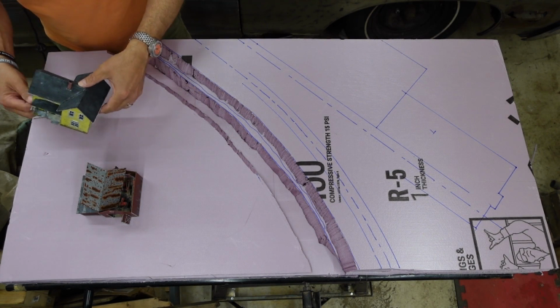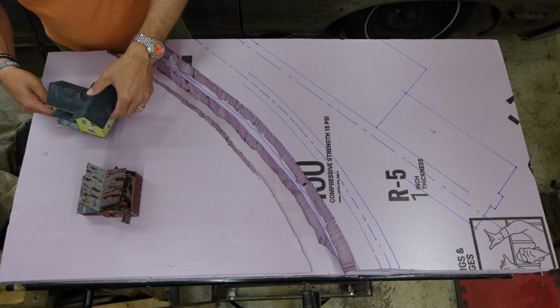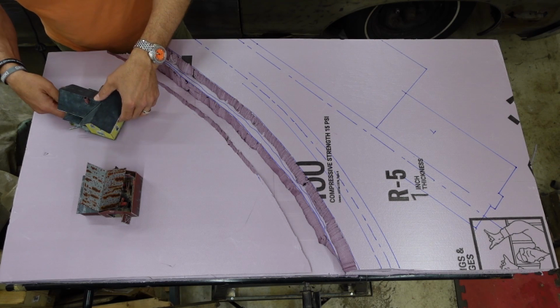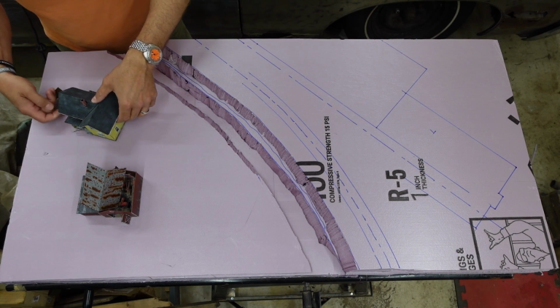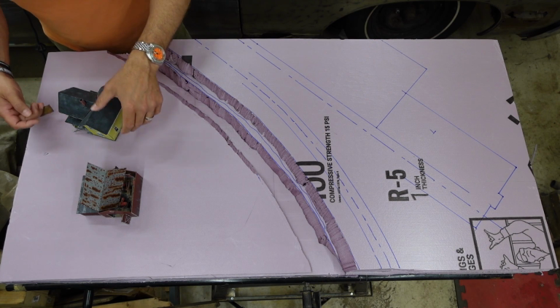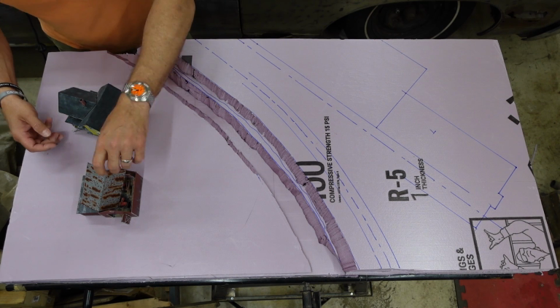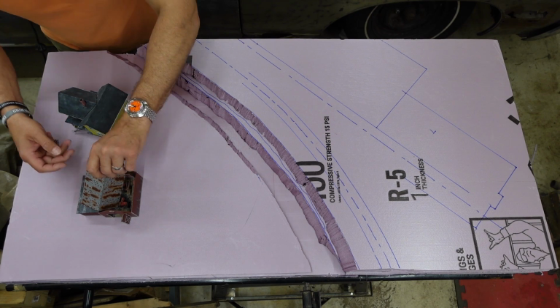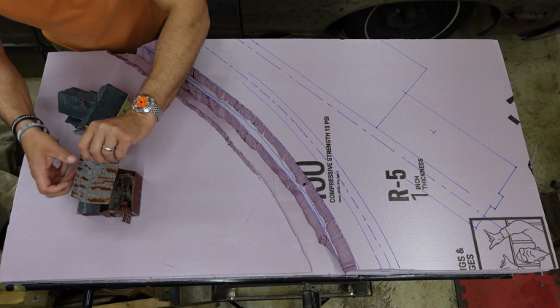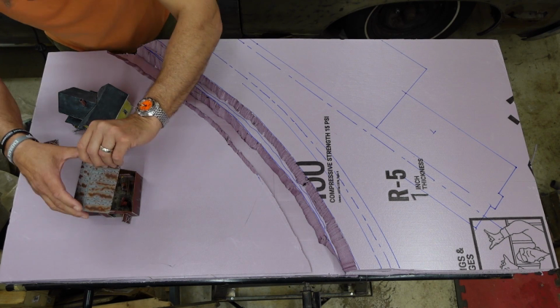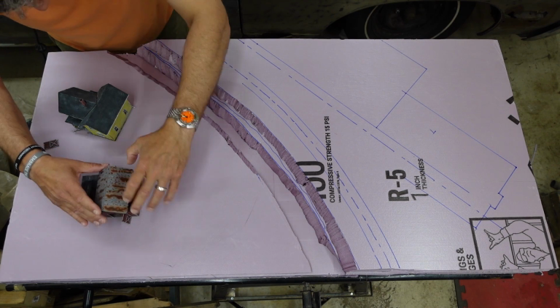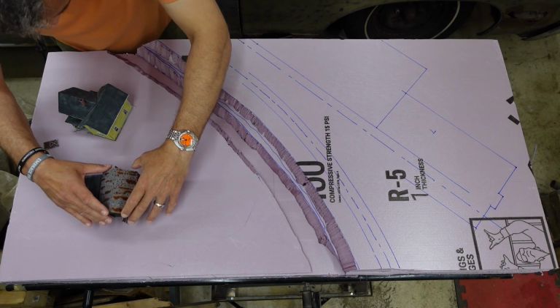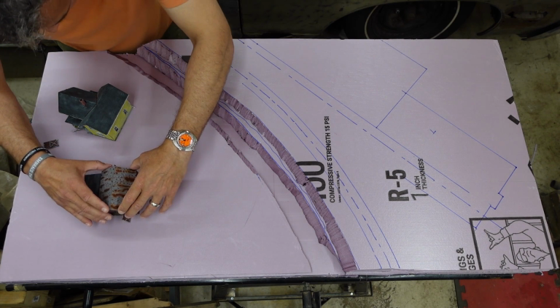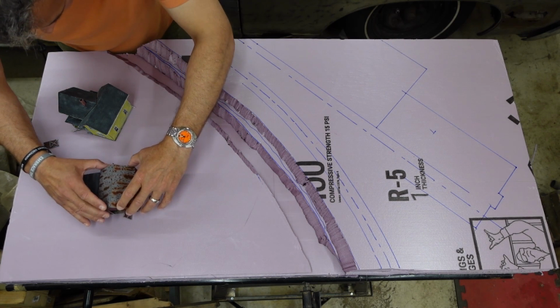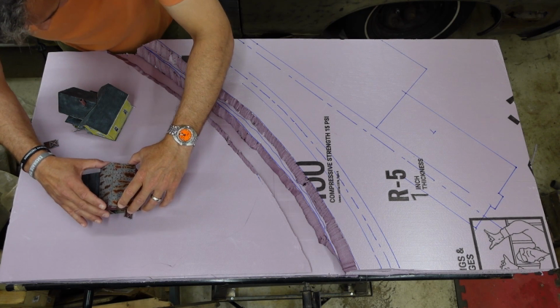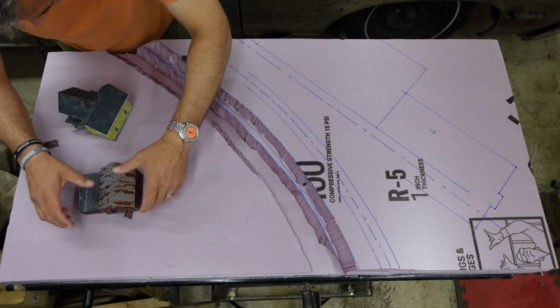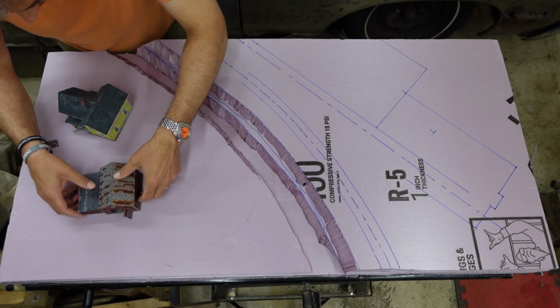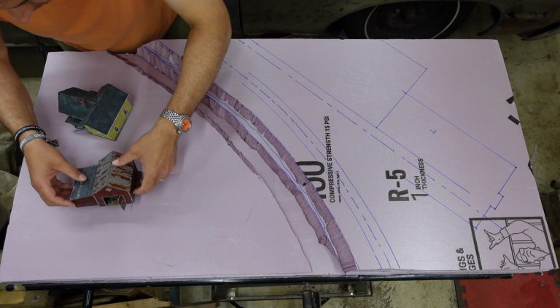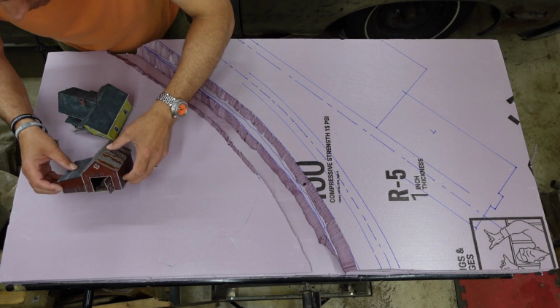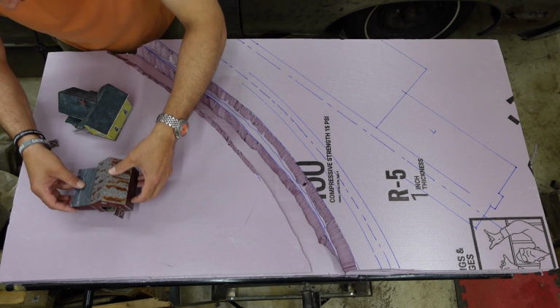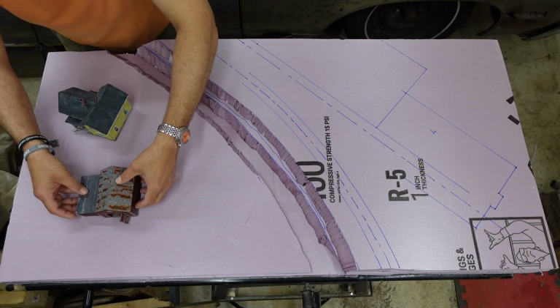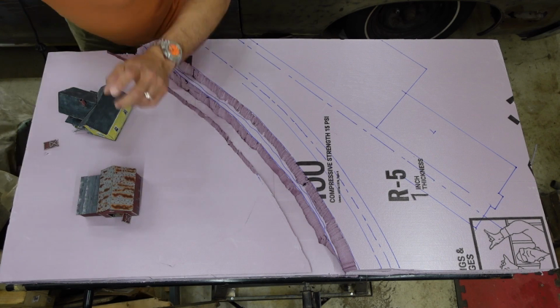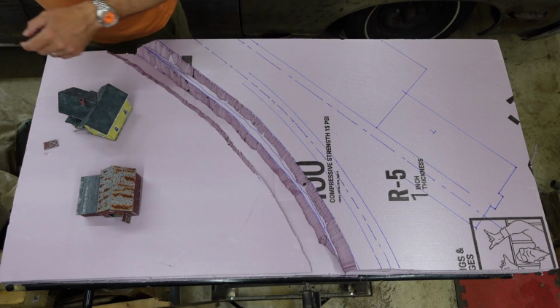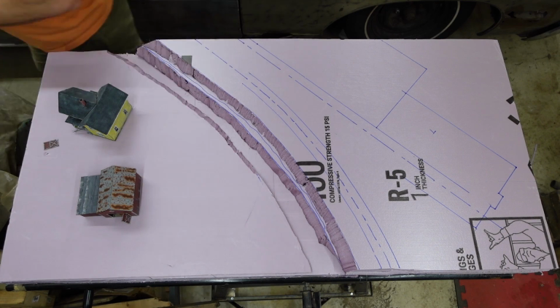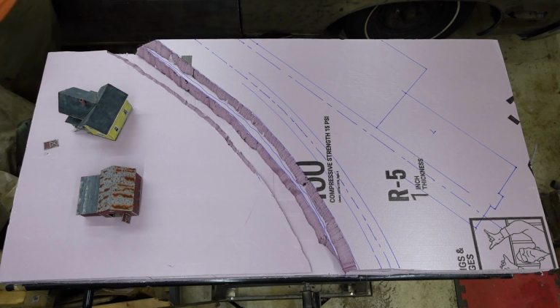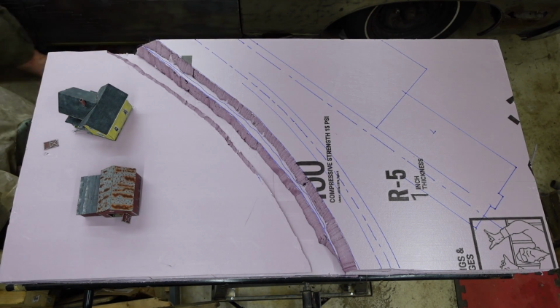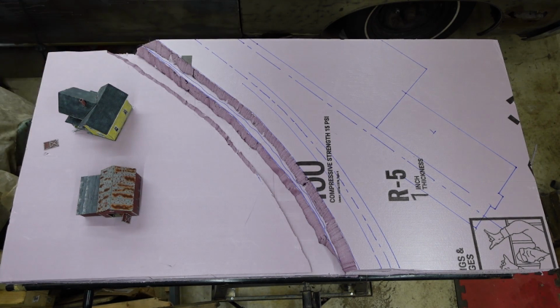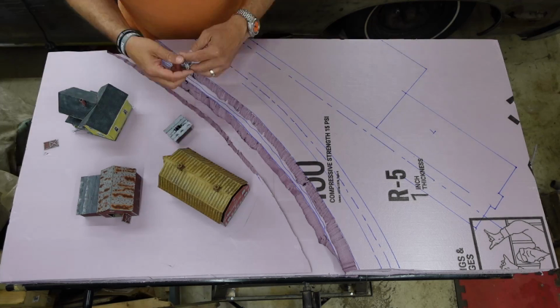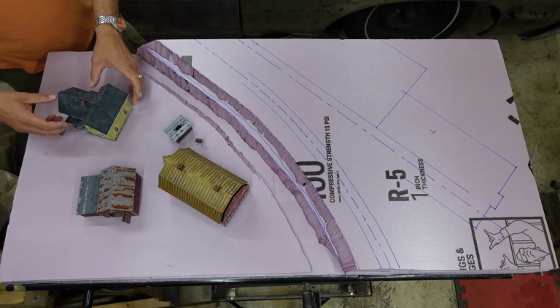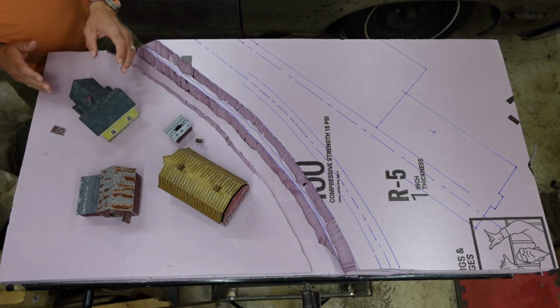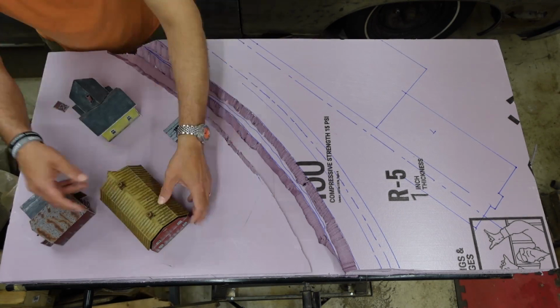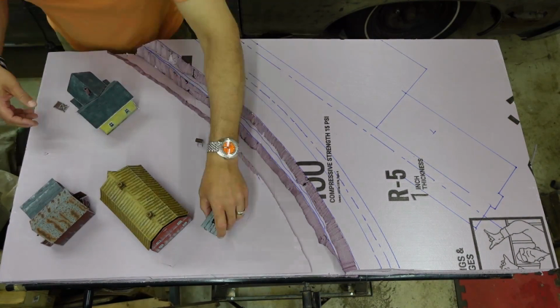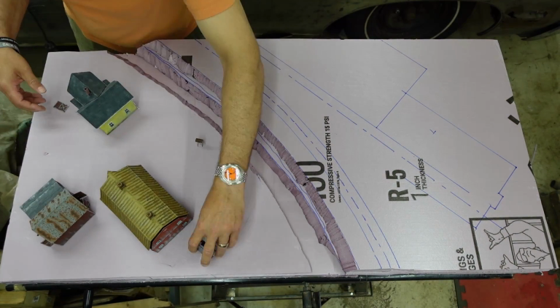I broke the A-frame and the hoist in the machine shed trying to carry too many things at once into the garage, but some super glue and some 1-2-3 blocks fixed it.